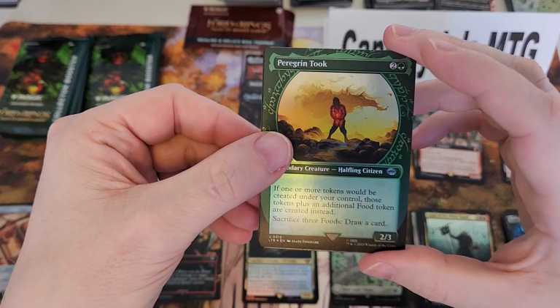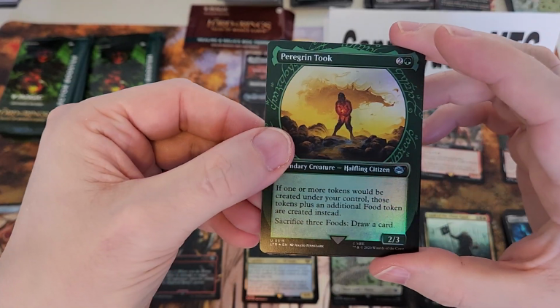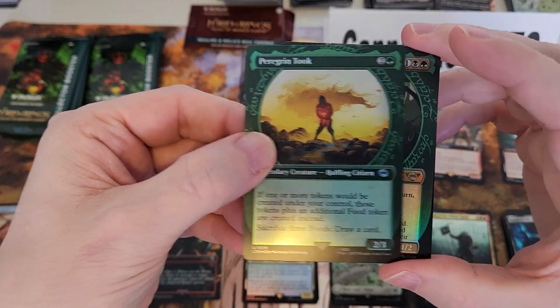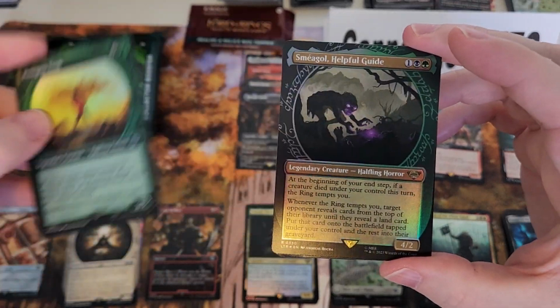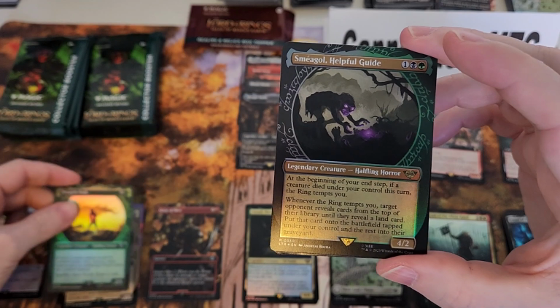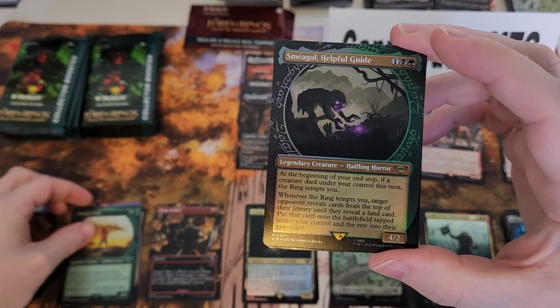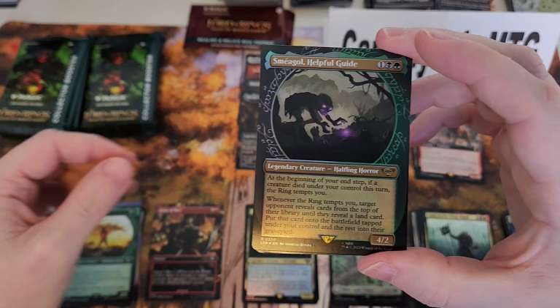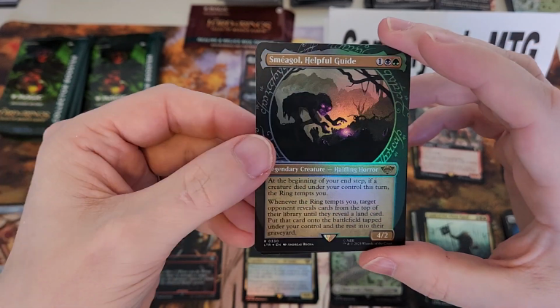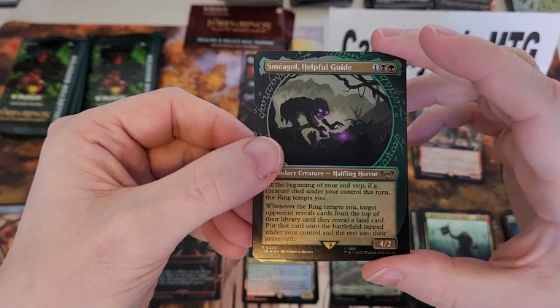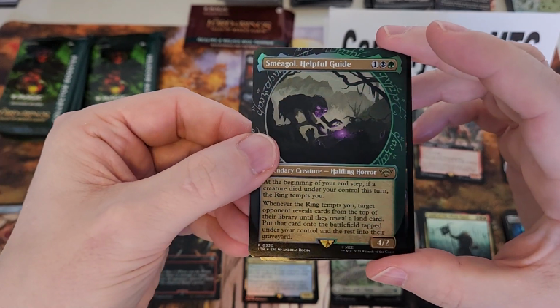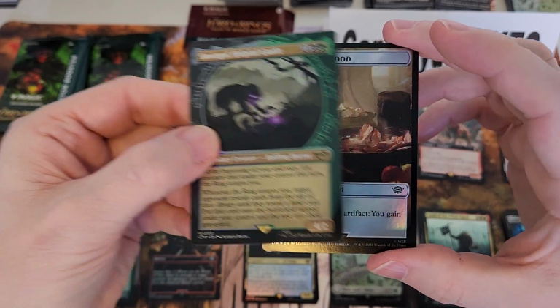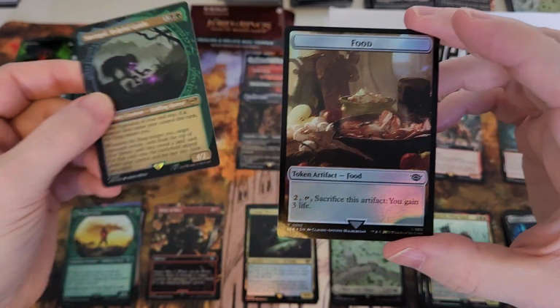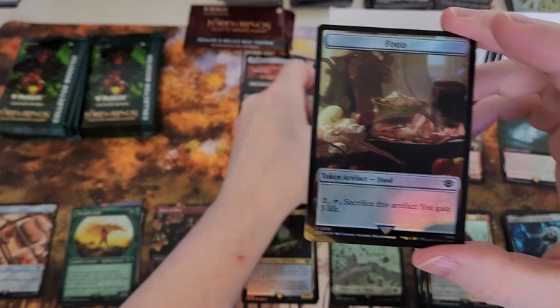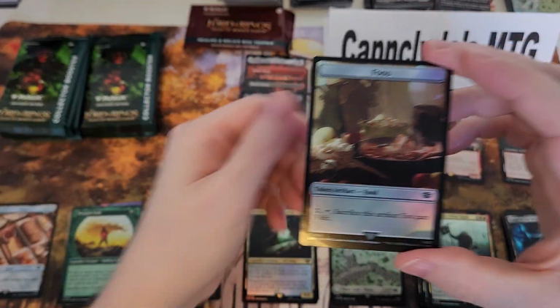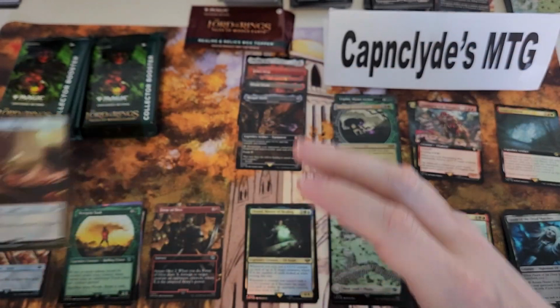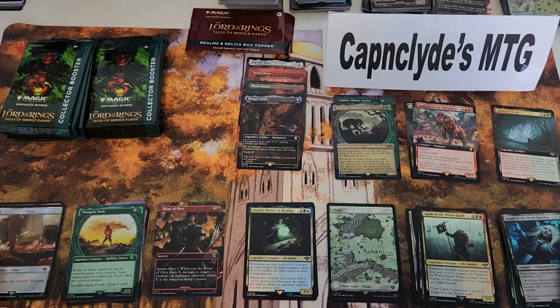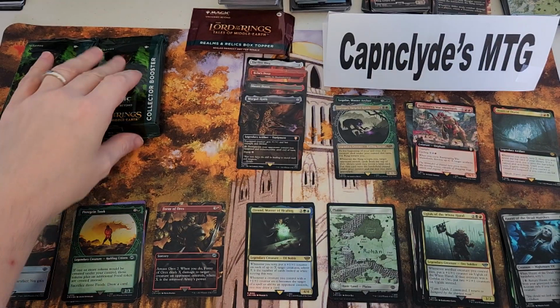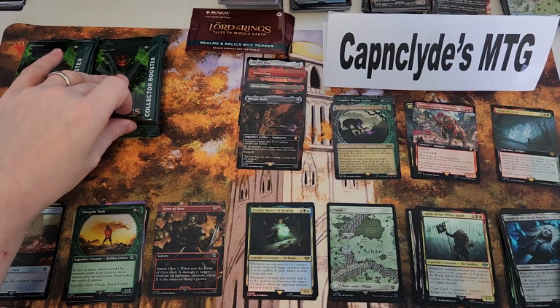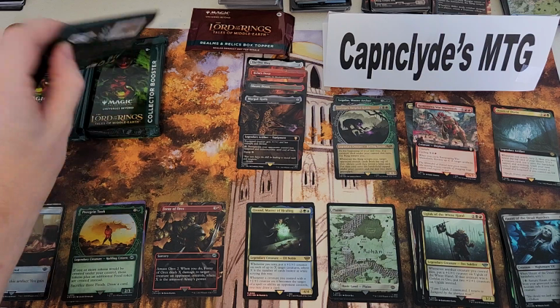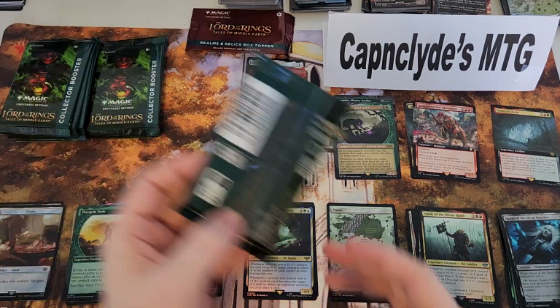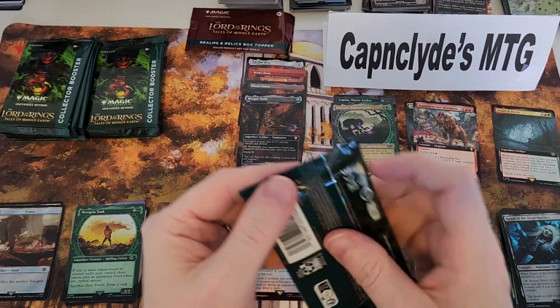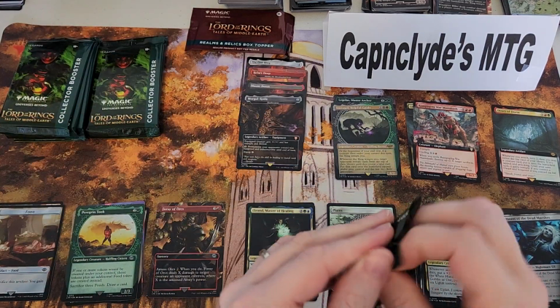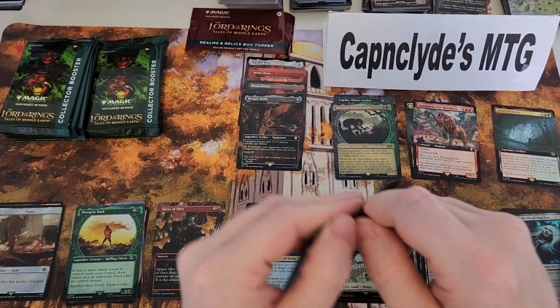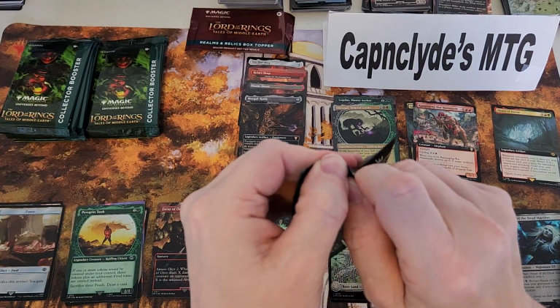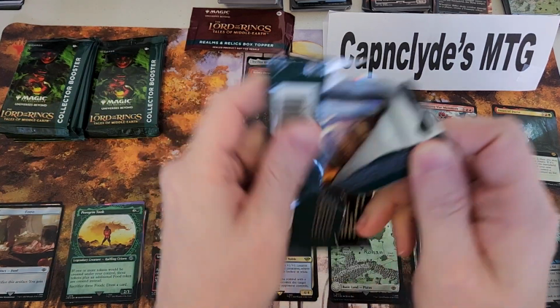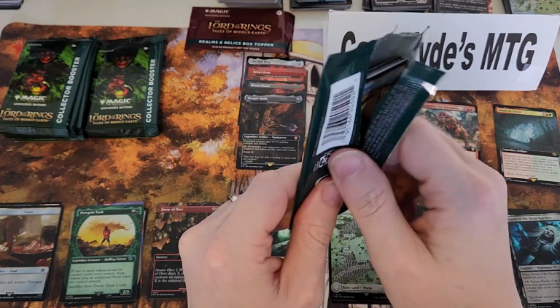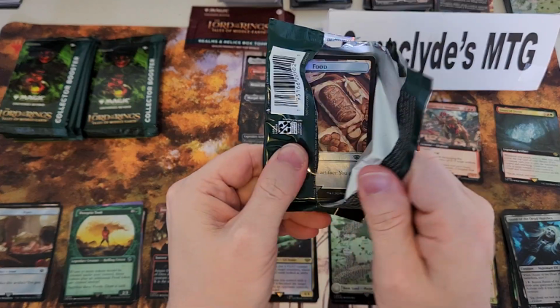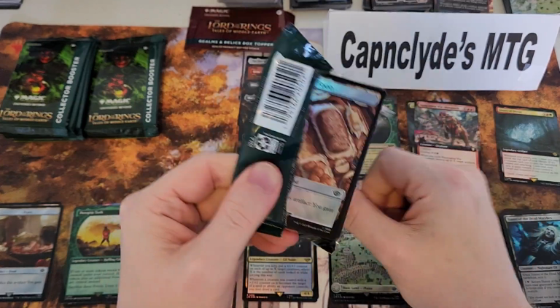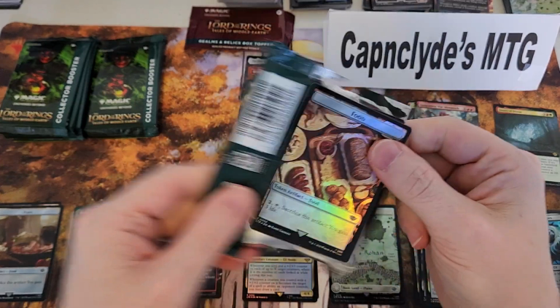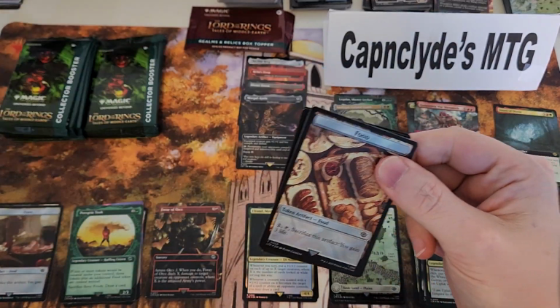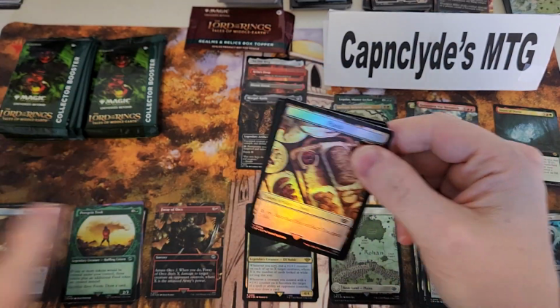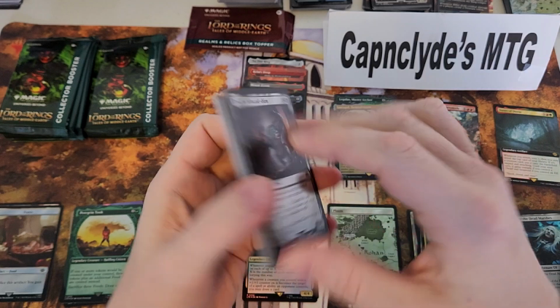Peregrine Took foil, foil Sméagol, Sméagol — third pack, four mythics, we're on a roll! Wow, we're getting some good pulls.